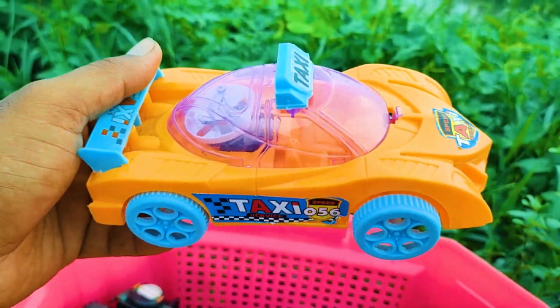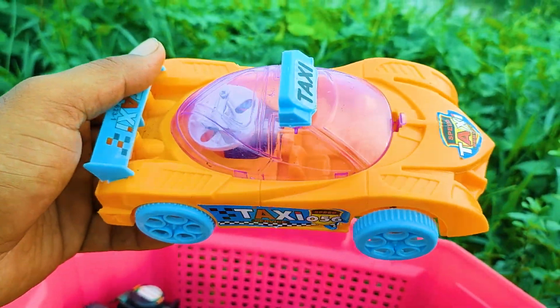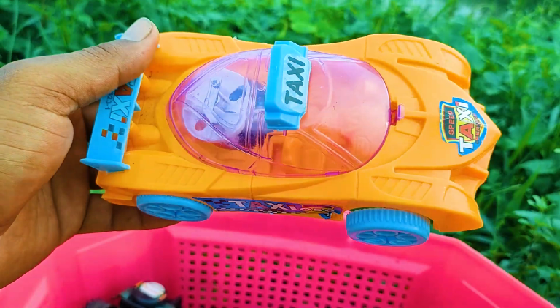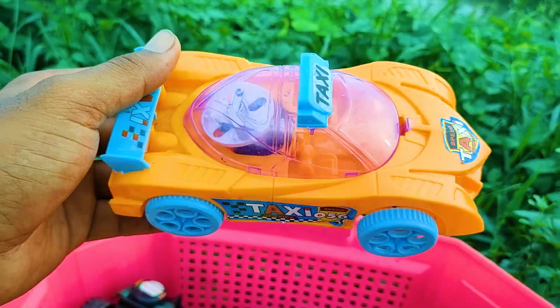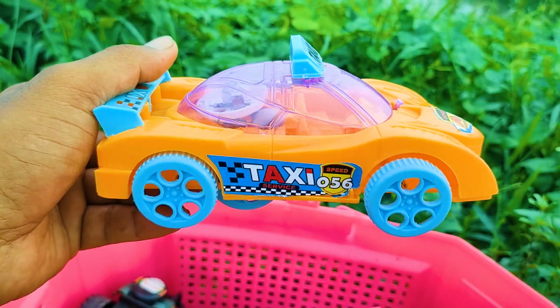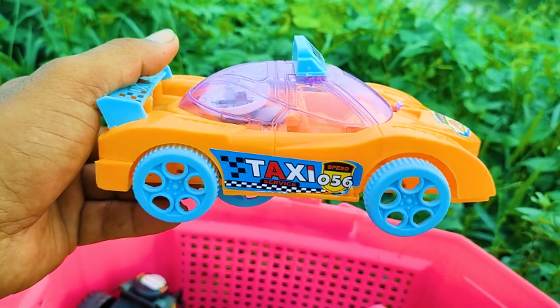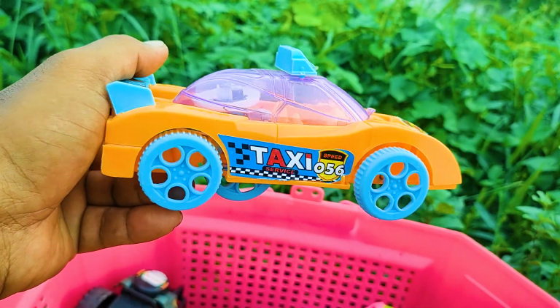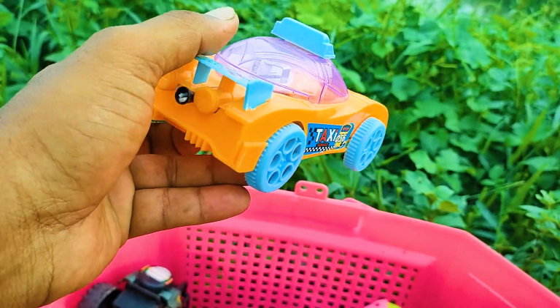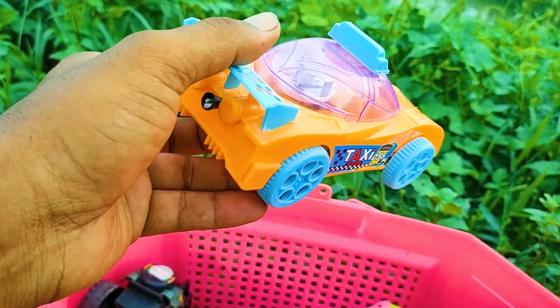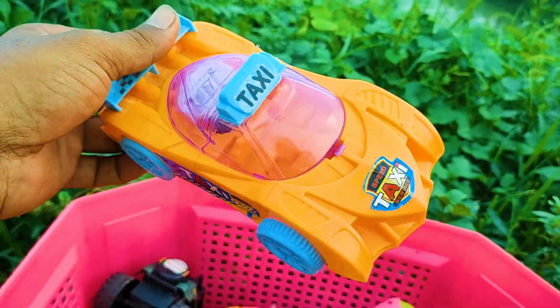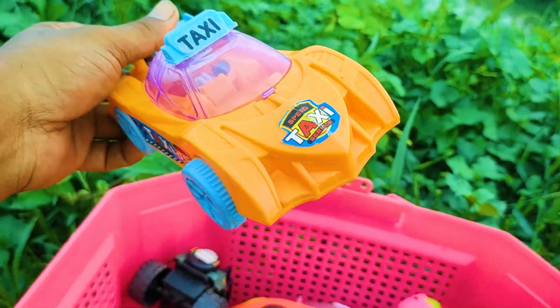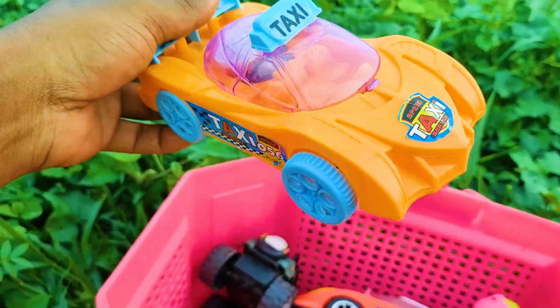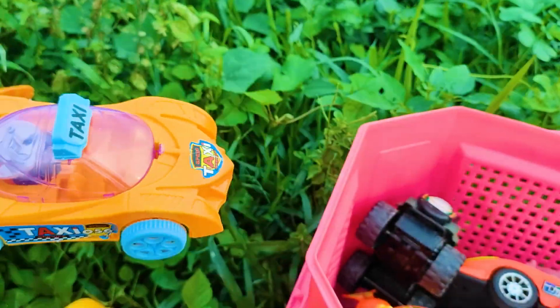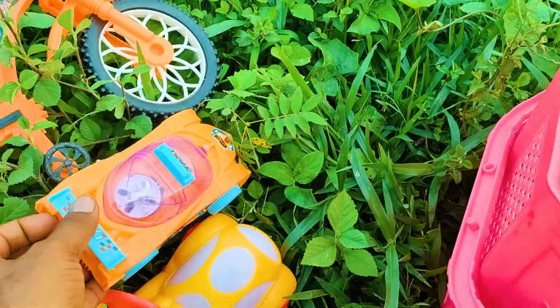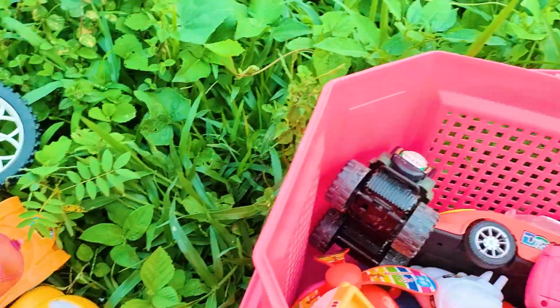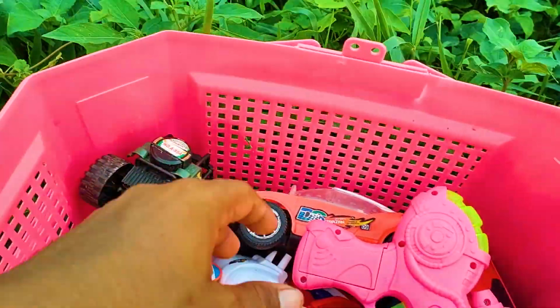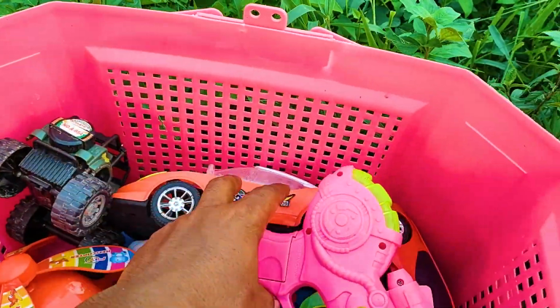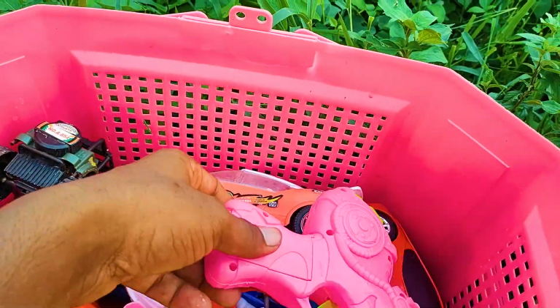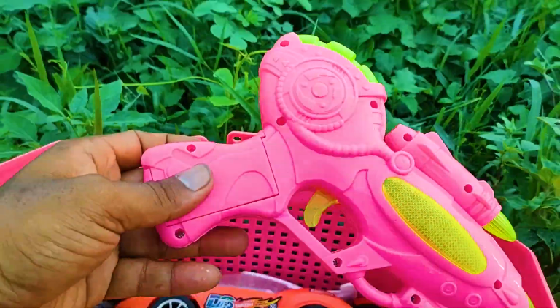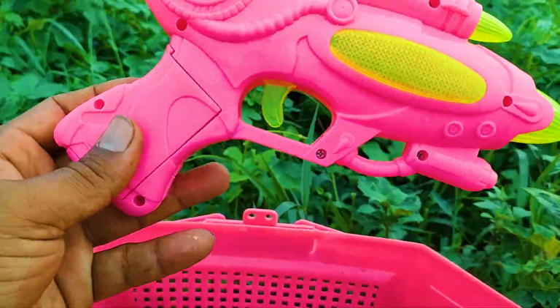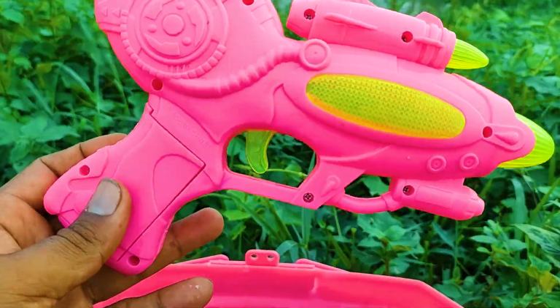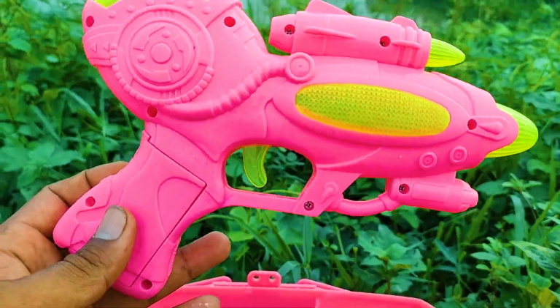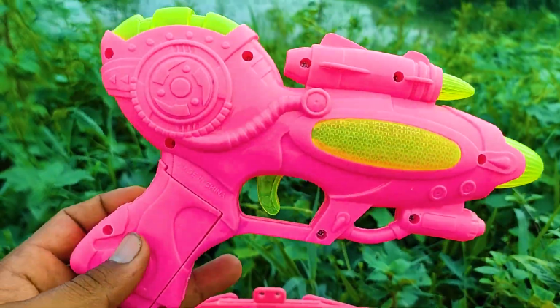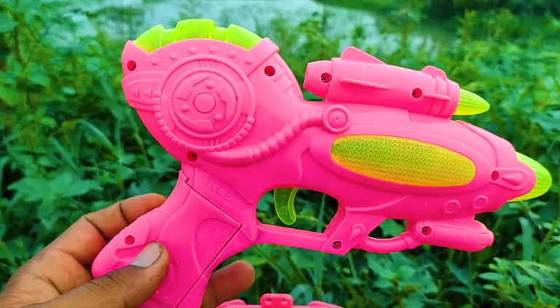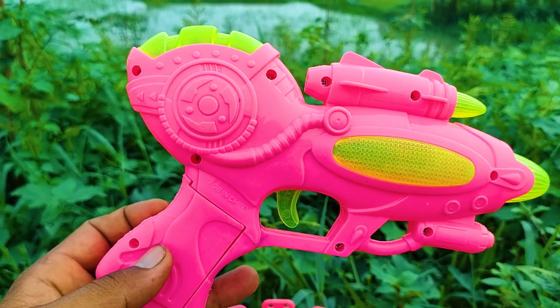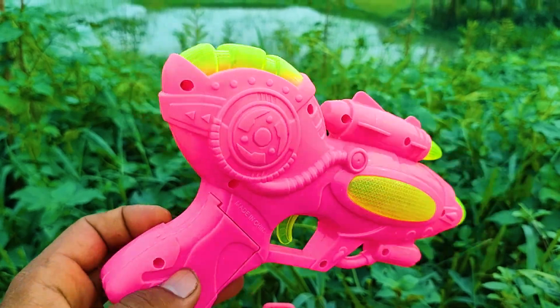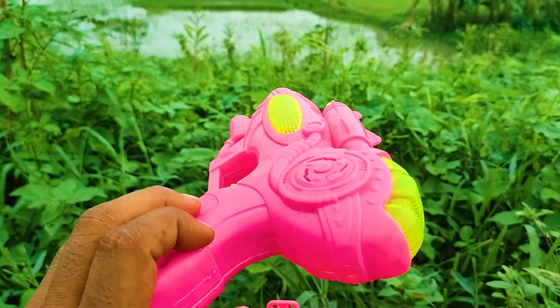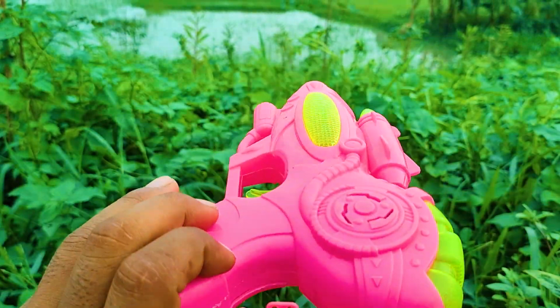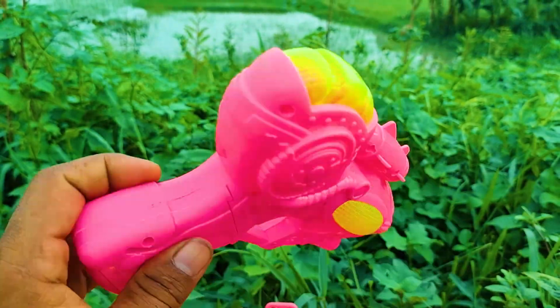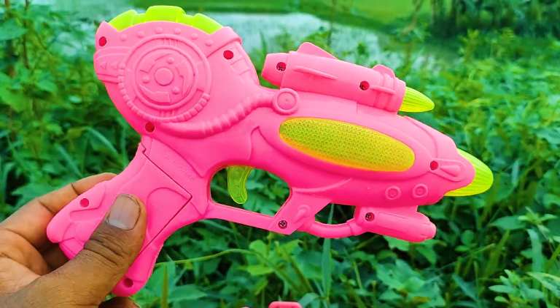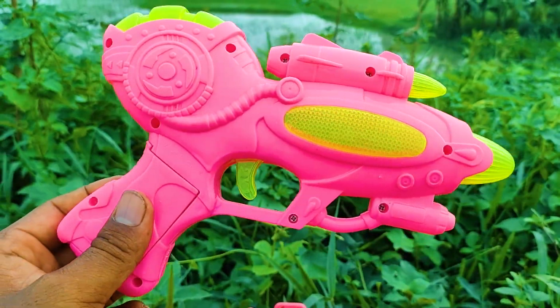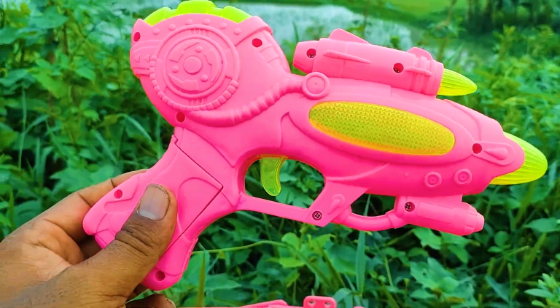Now I take this one — this is a toy gun, pink and green color combination. This is a nice toy gun.